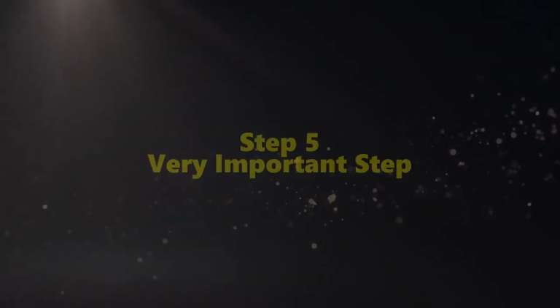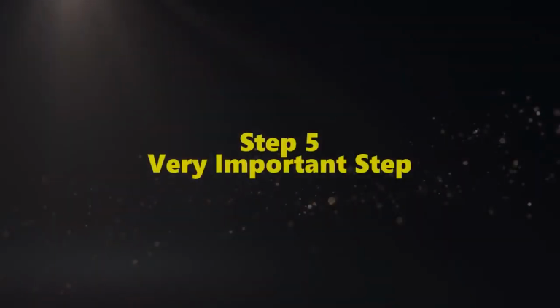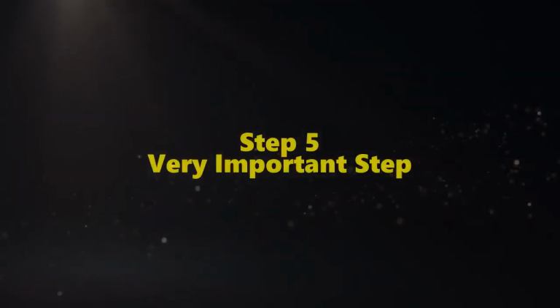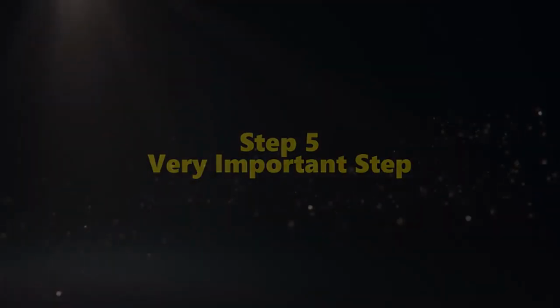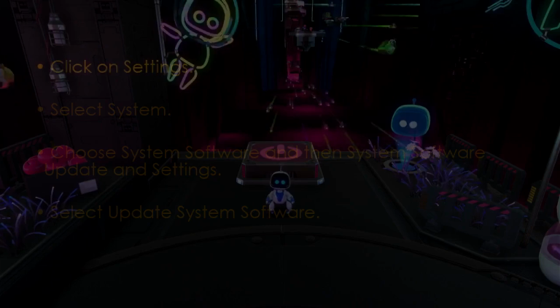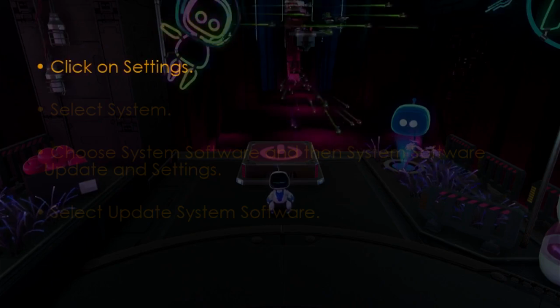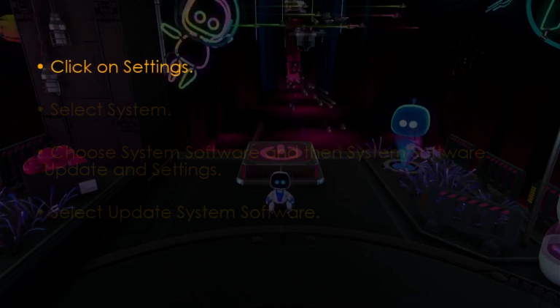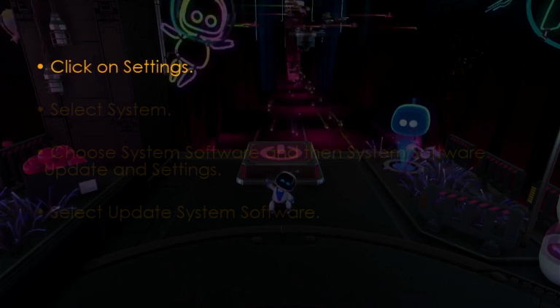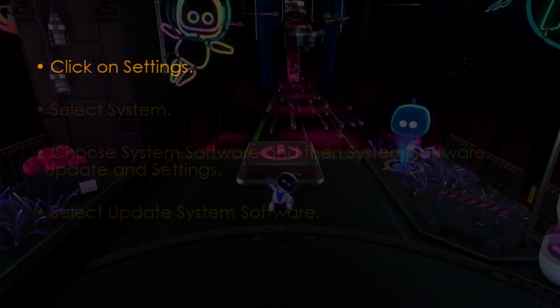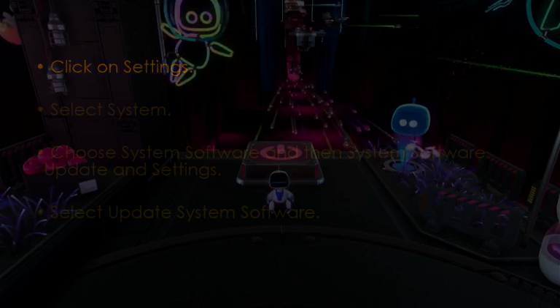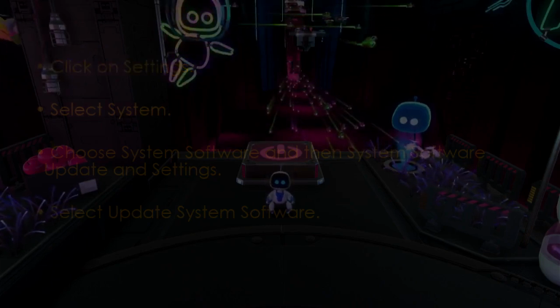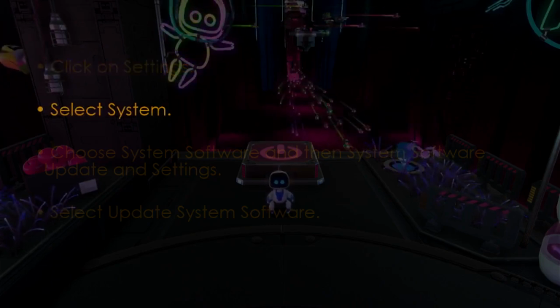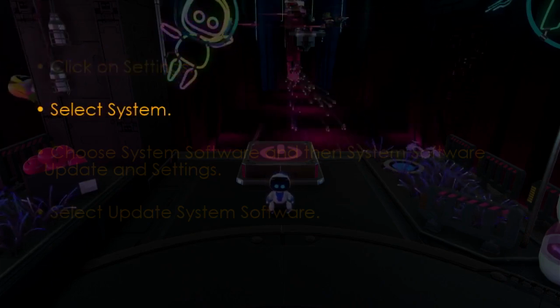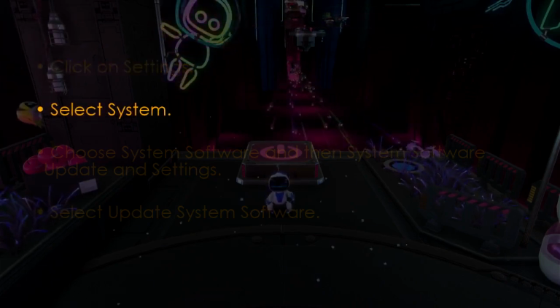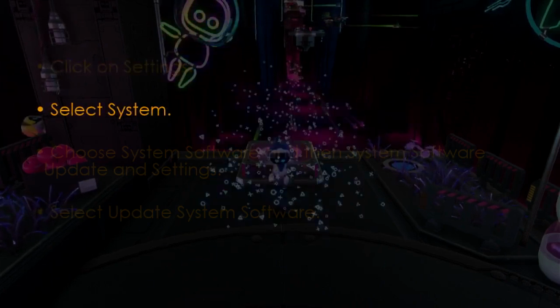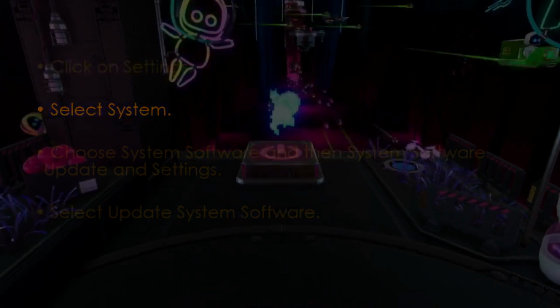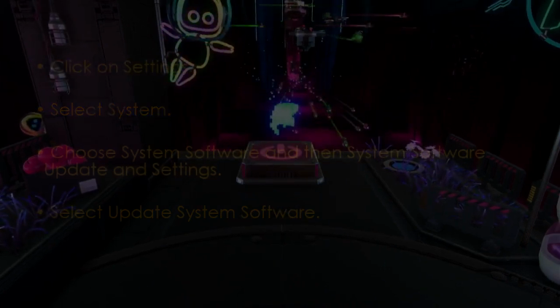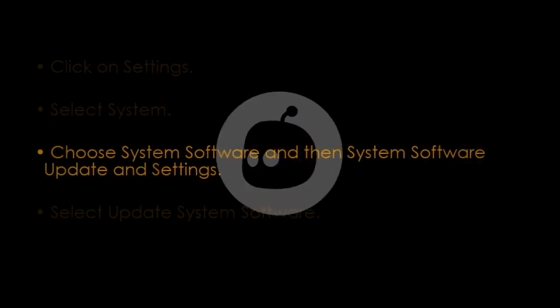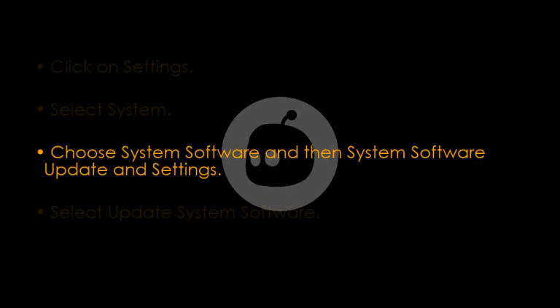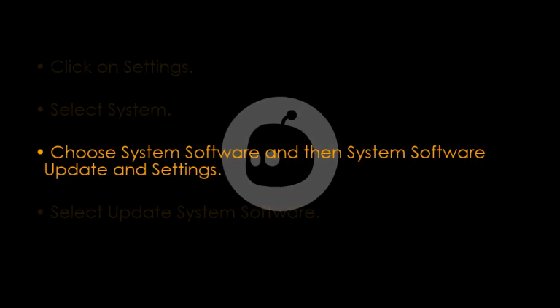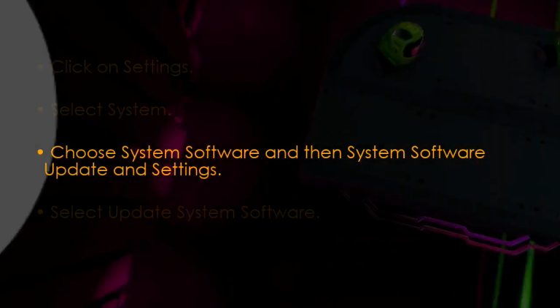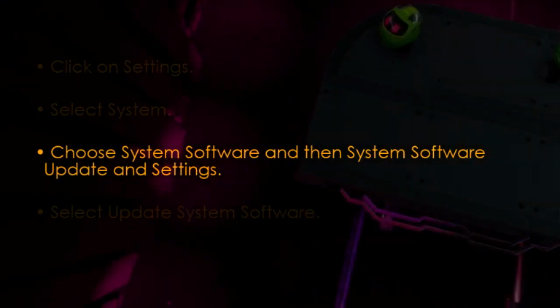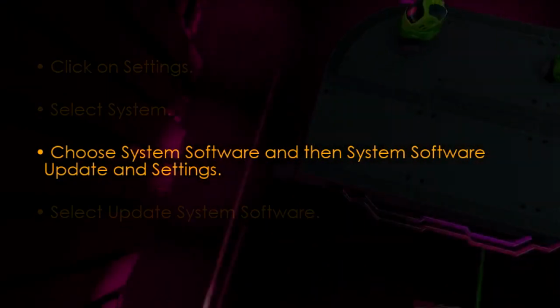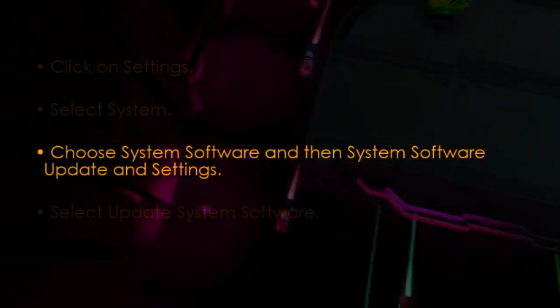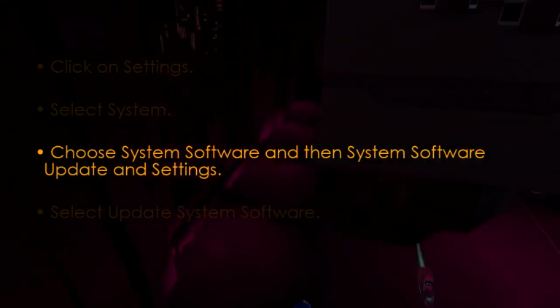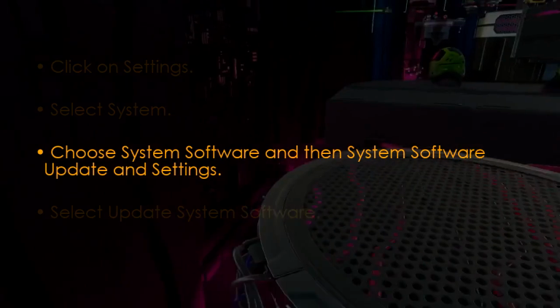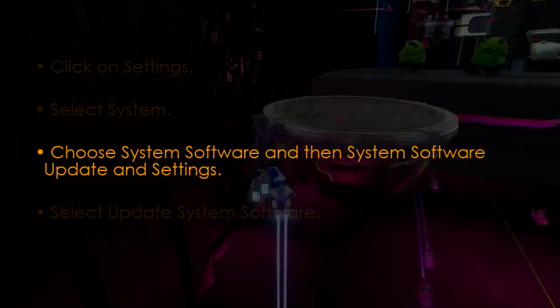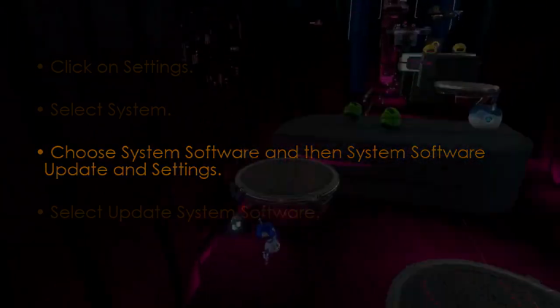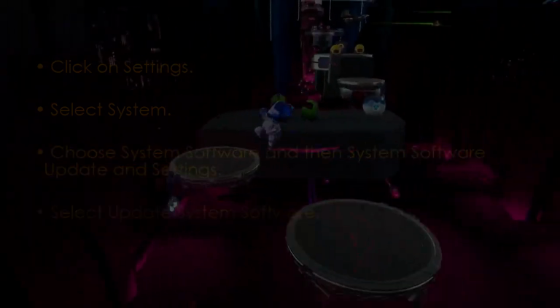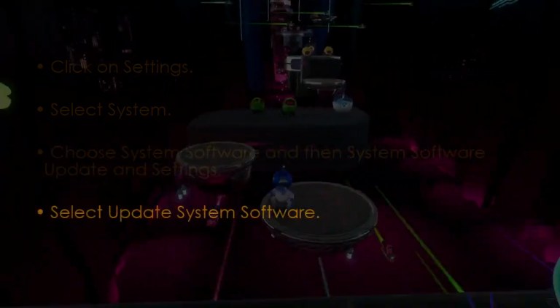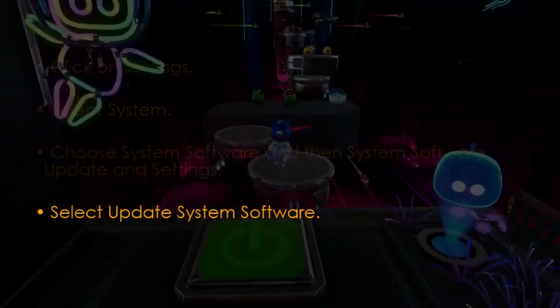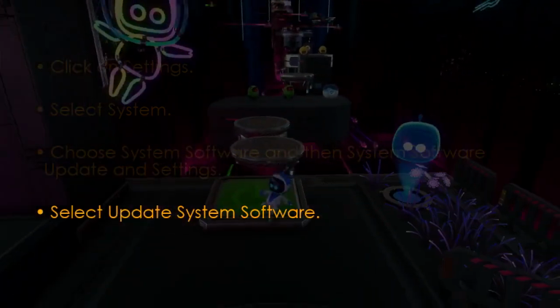Now for a very important step. Go to Settings, select System, then choose System Software, then System Software Update and Settings, and finally select Update System Software.